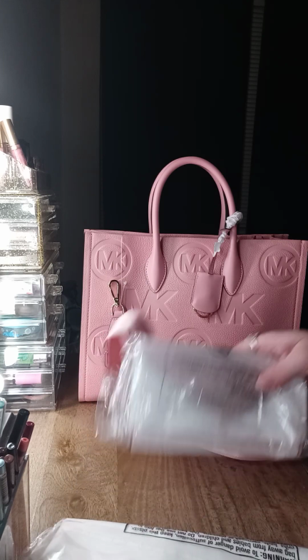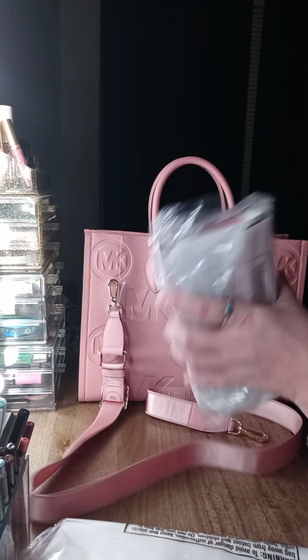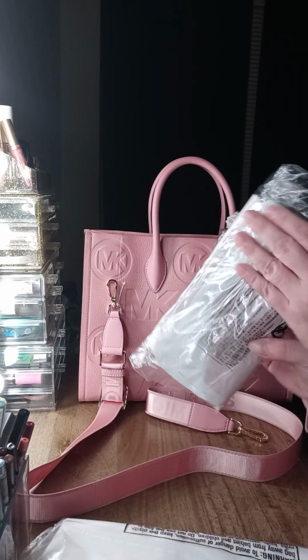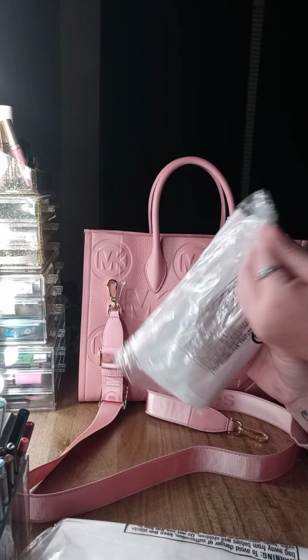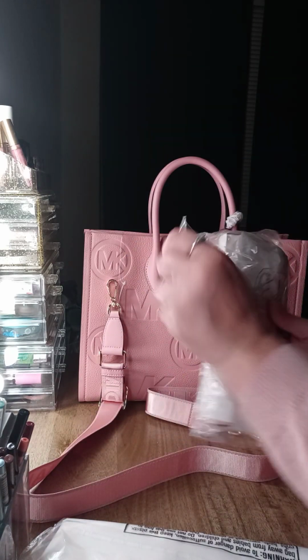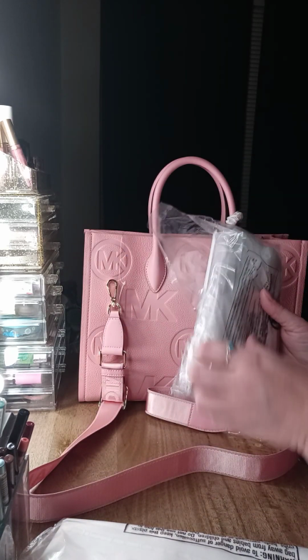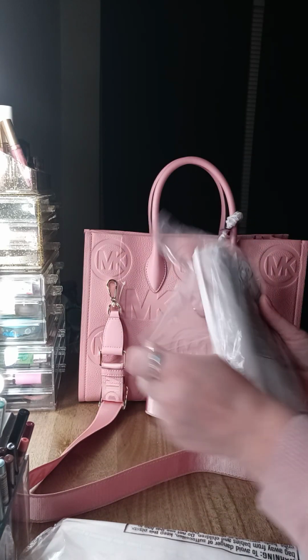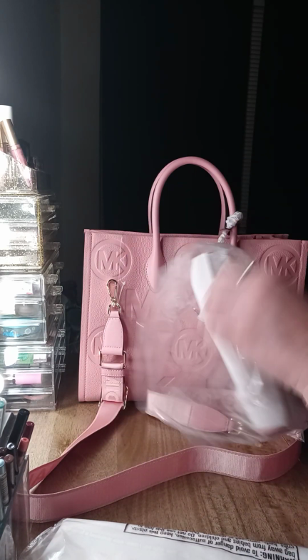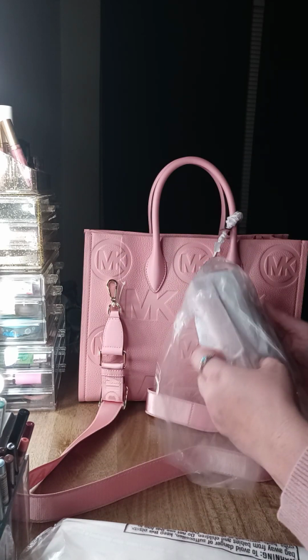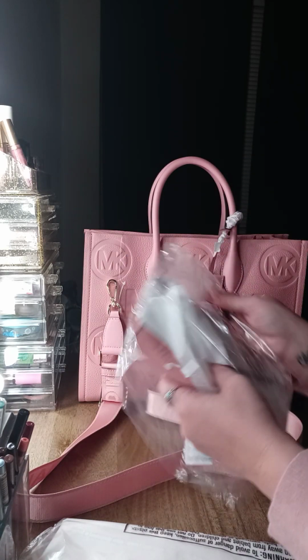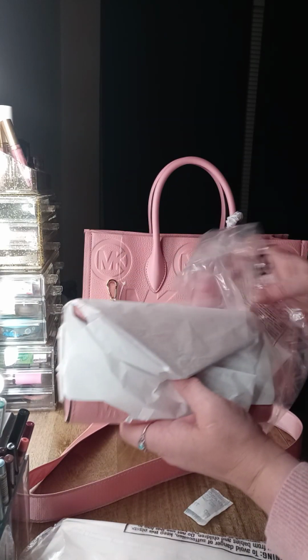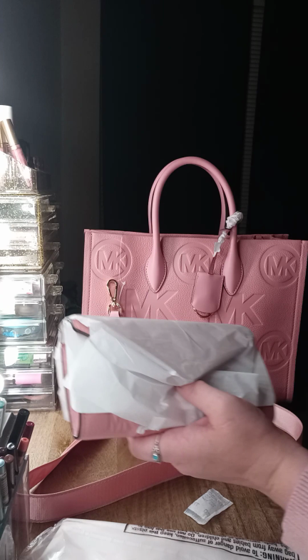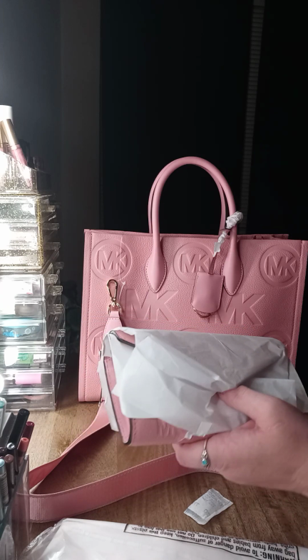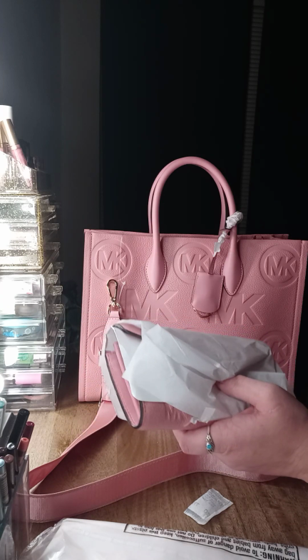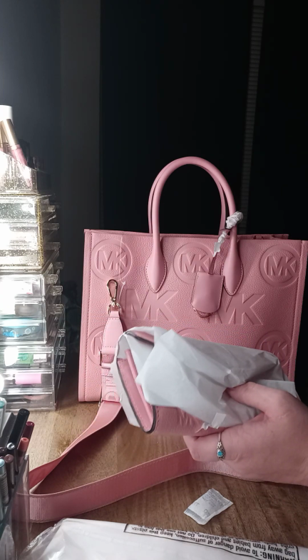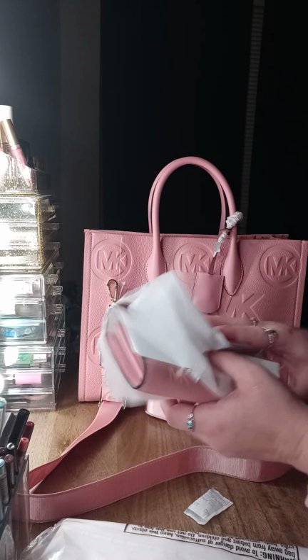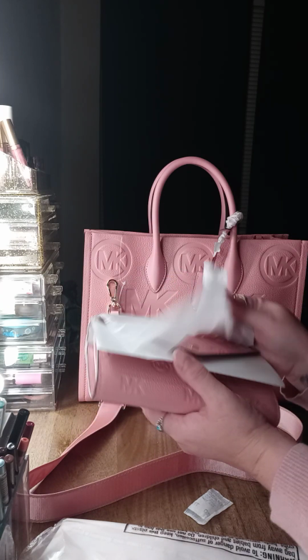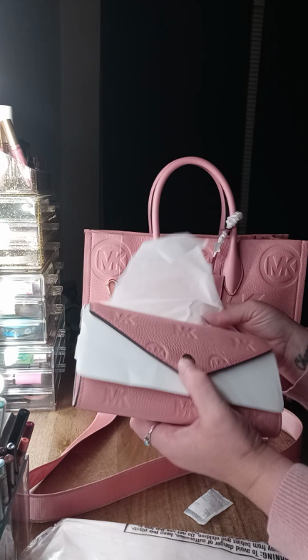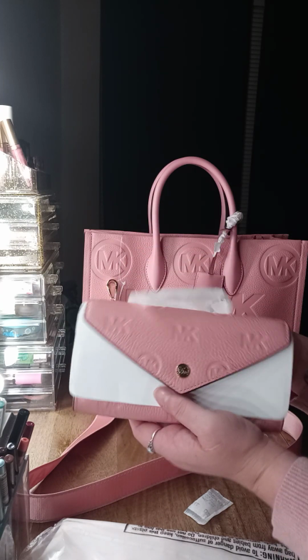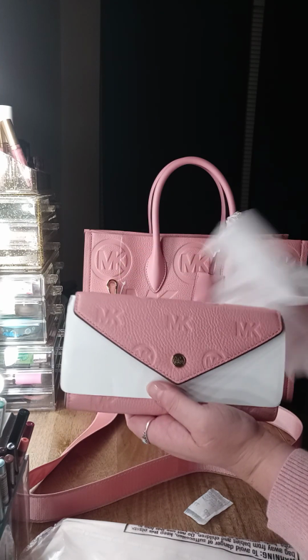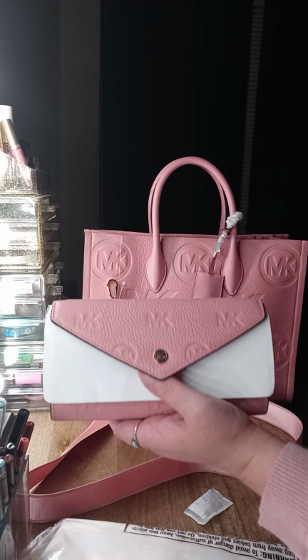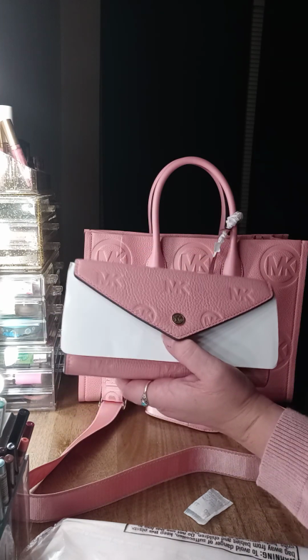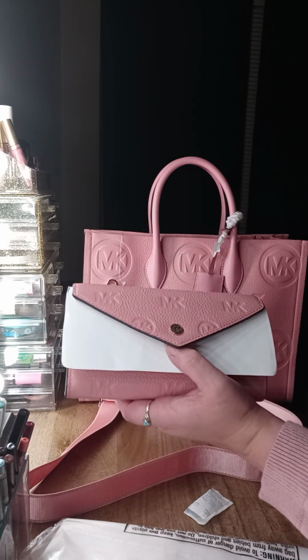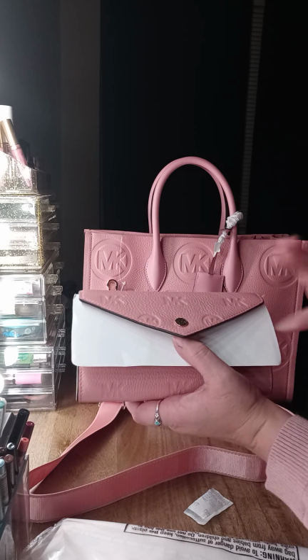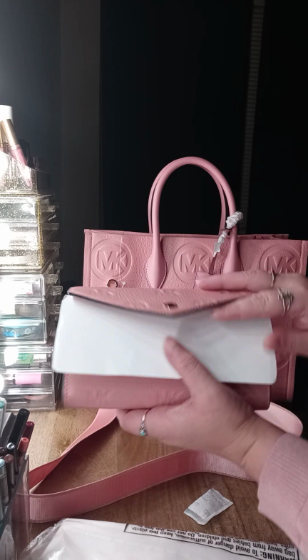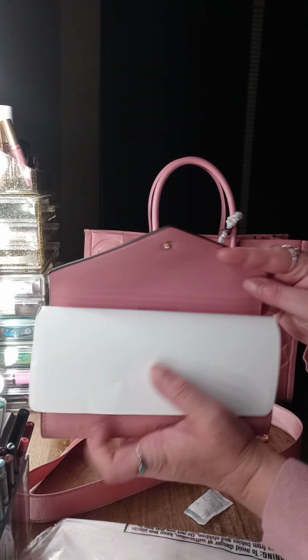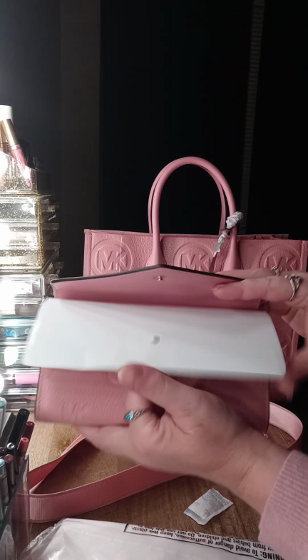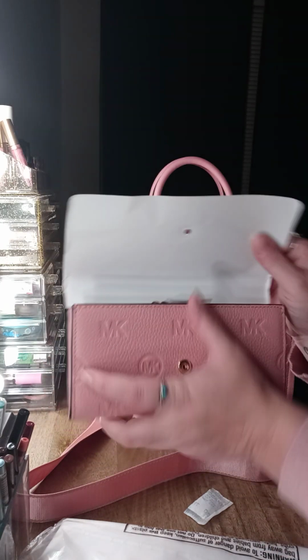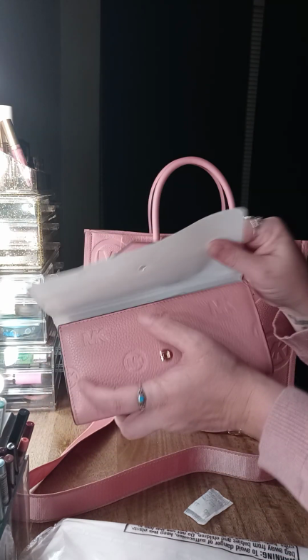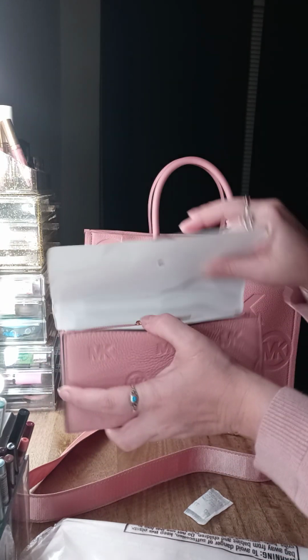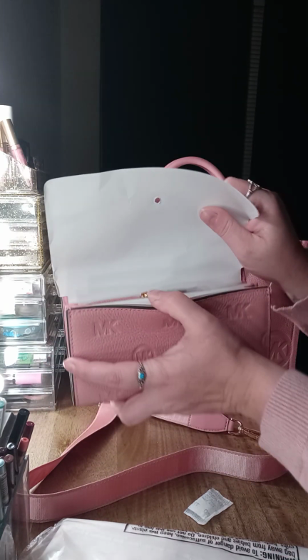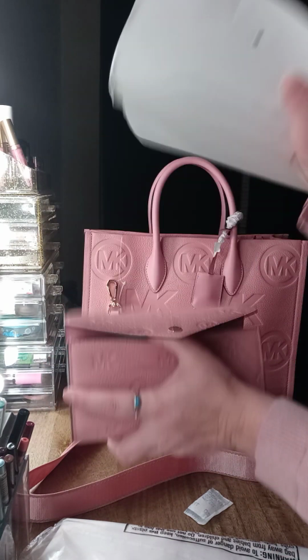I did get the wallet to match, and this wallet is in the envelope style.